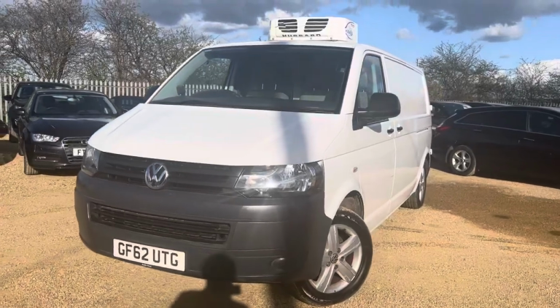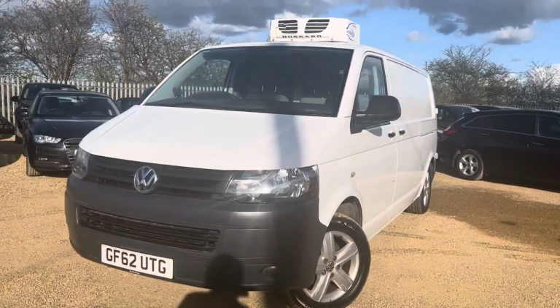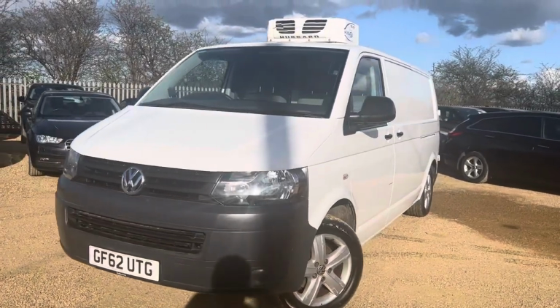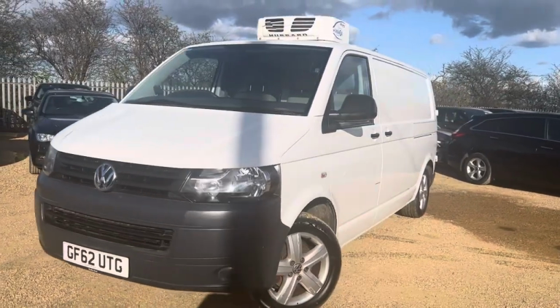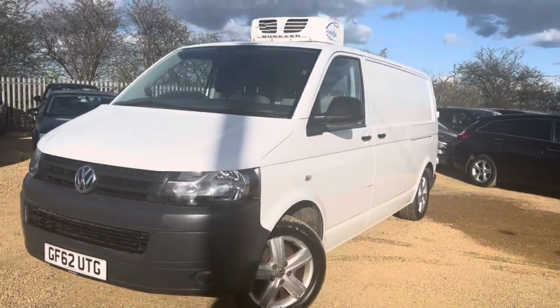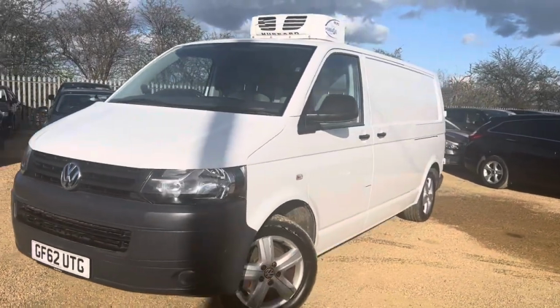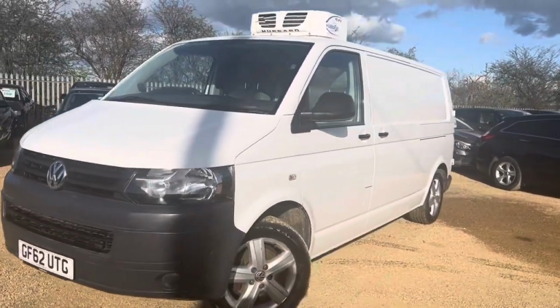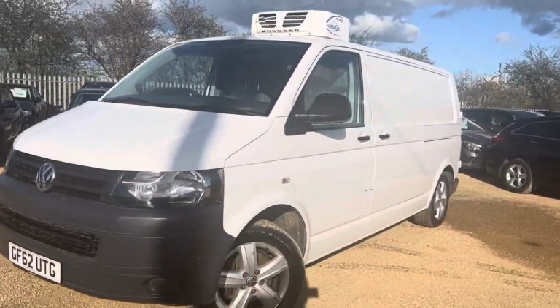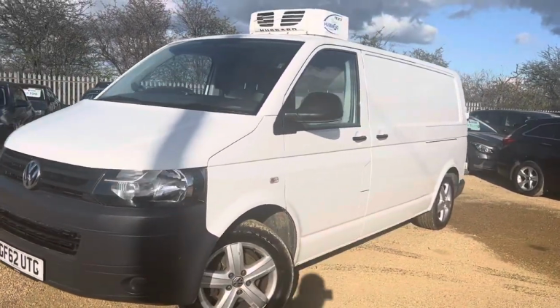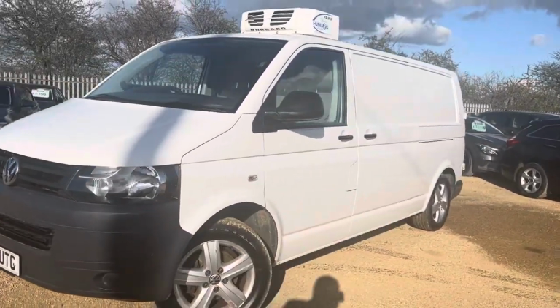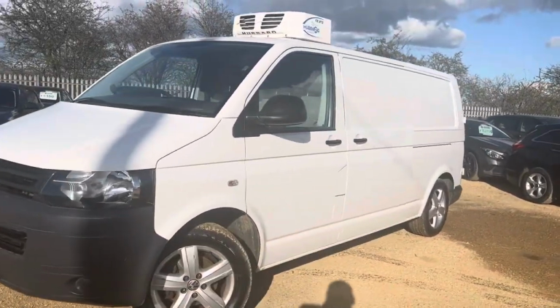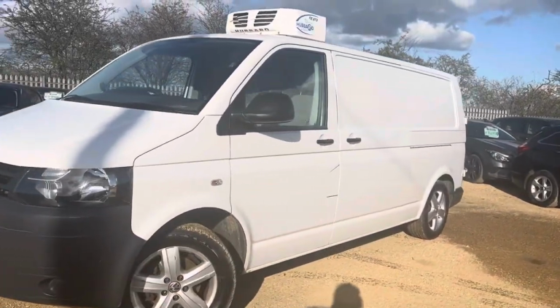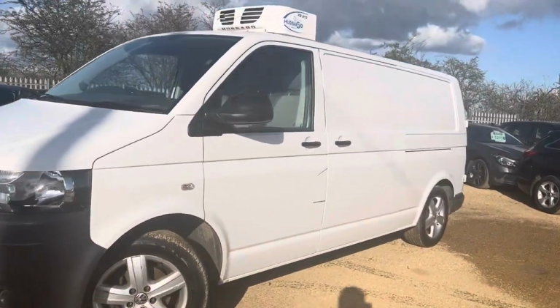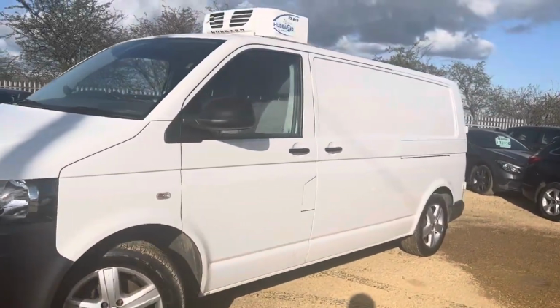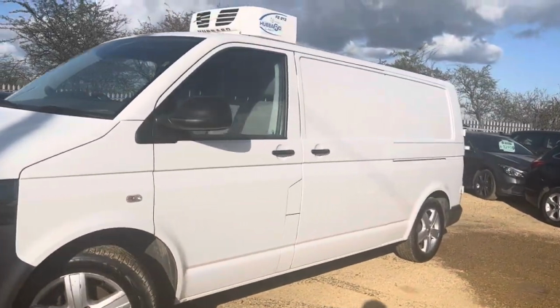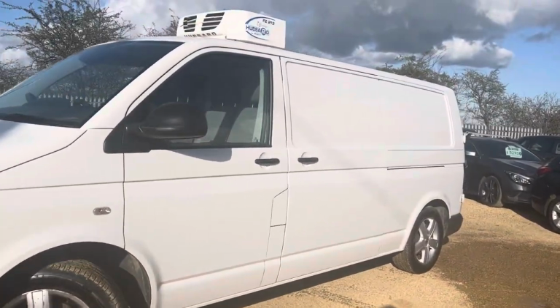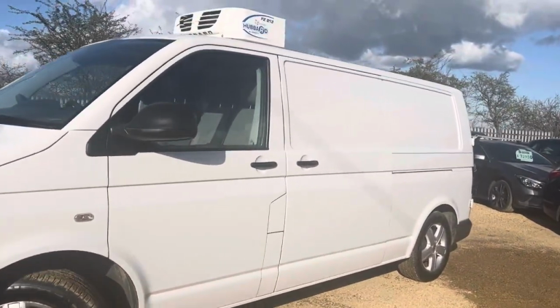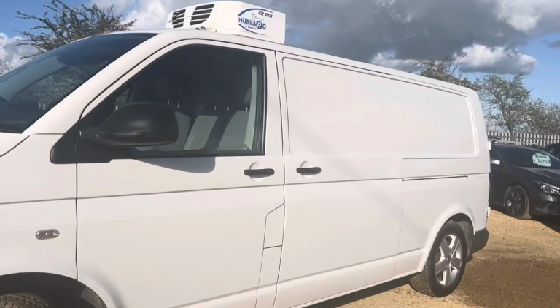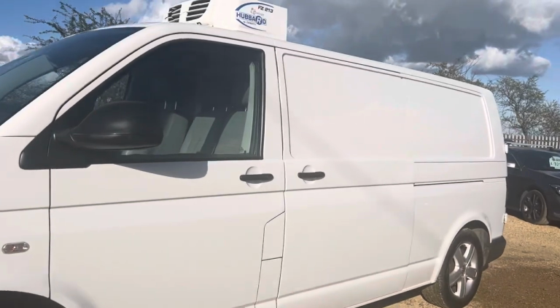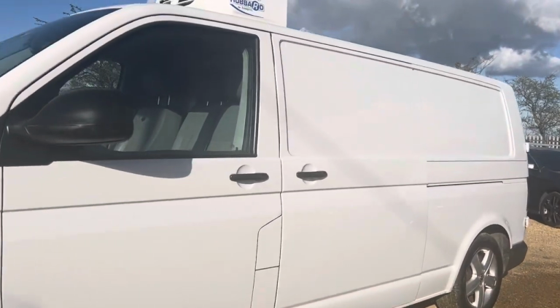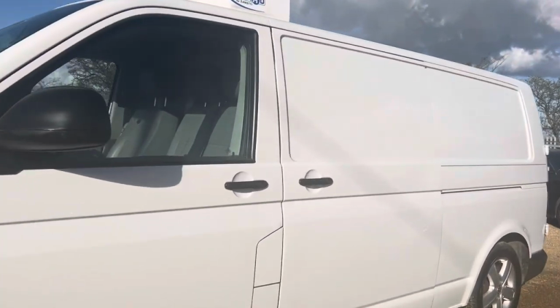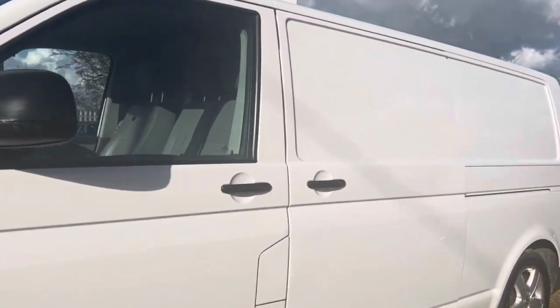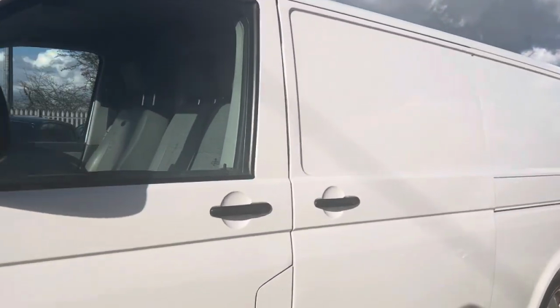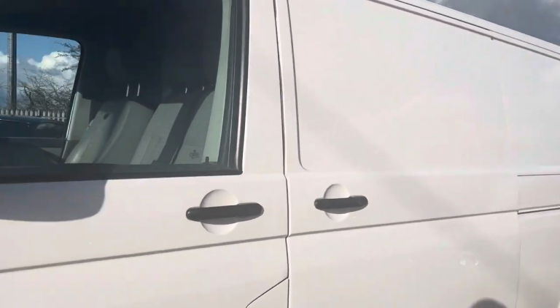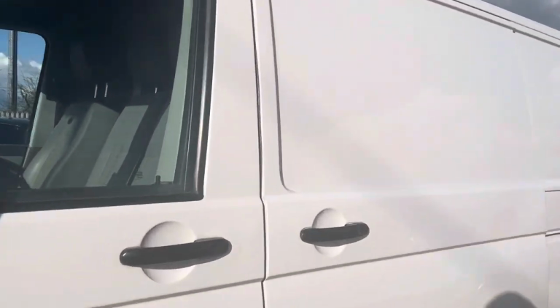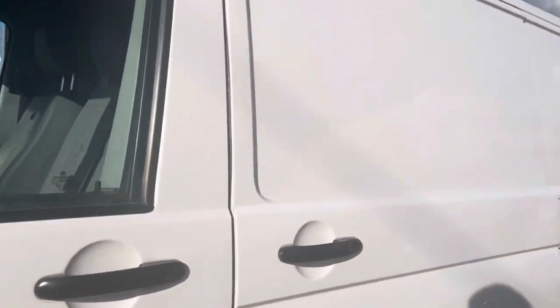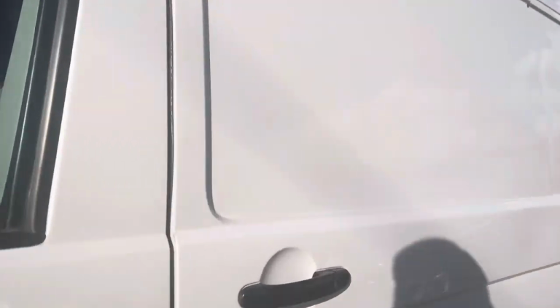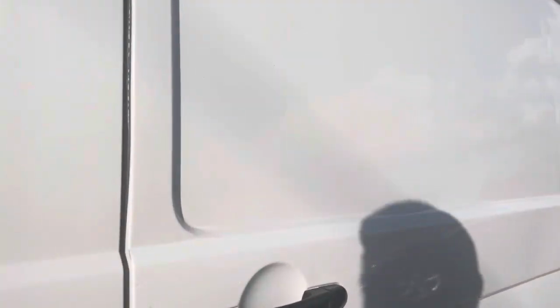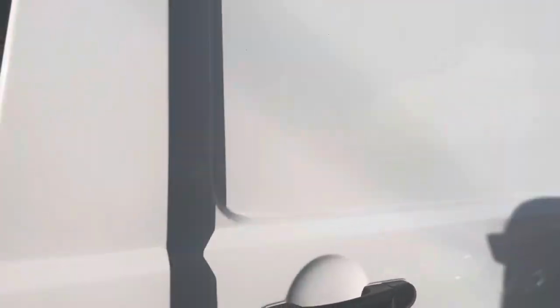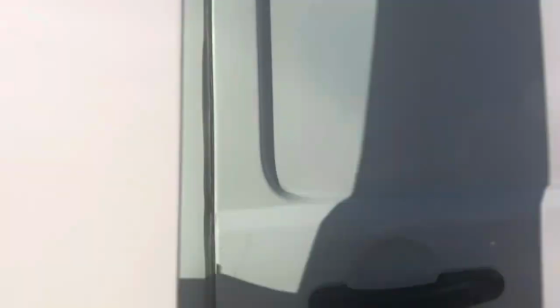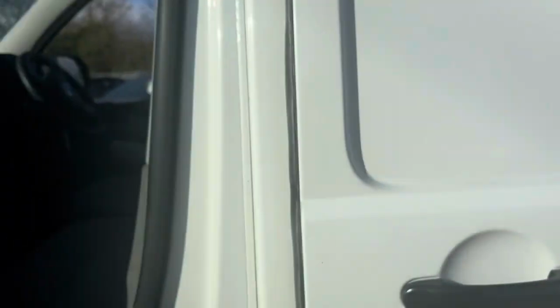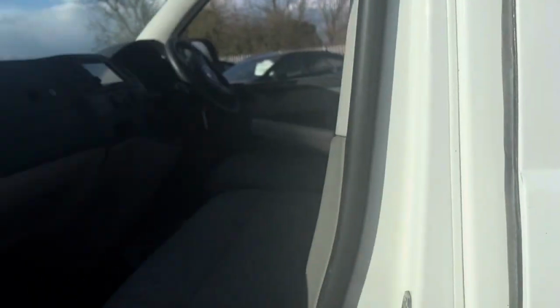Hello and welcome to Car Fam. Today we have our 62-plate Volkswagen Transporter van with us. We're going to have a quick walk around, have a look at its general condition and some of its features as well.